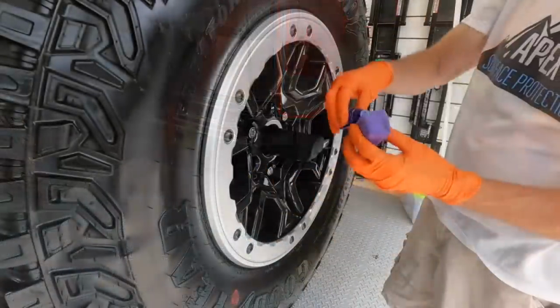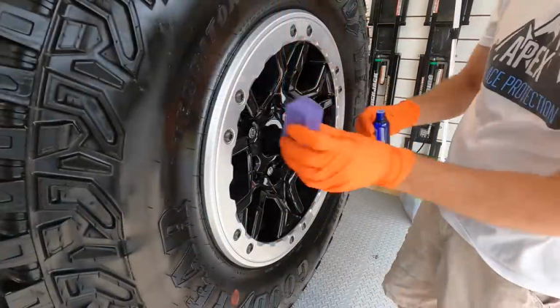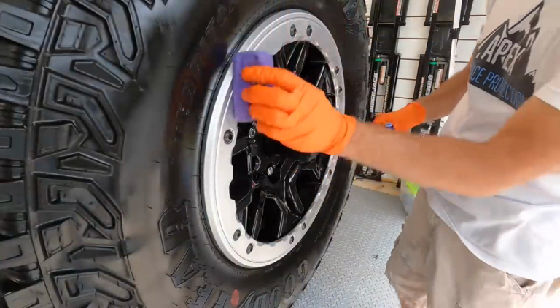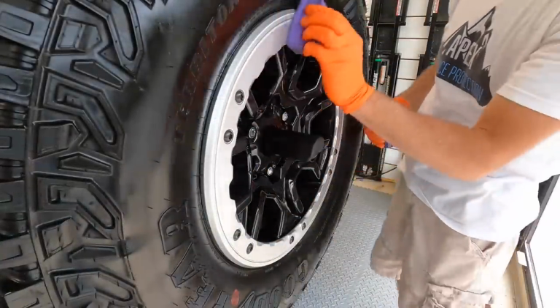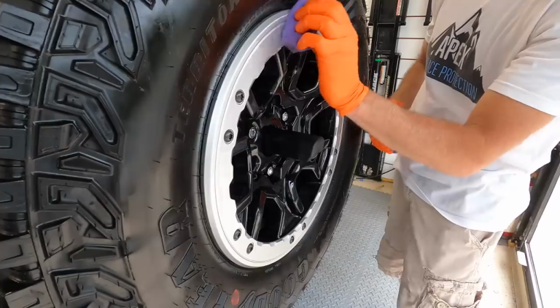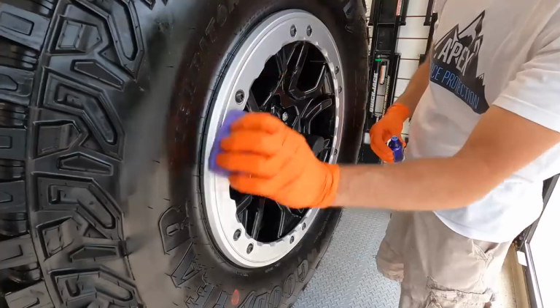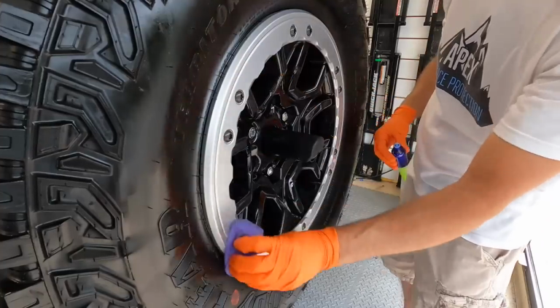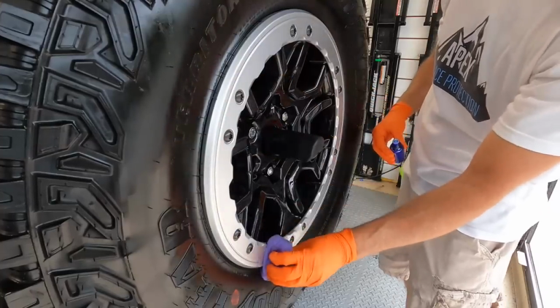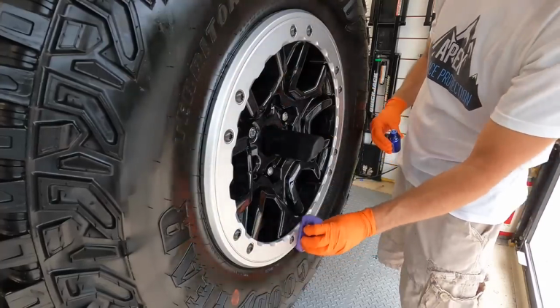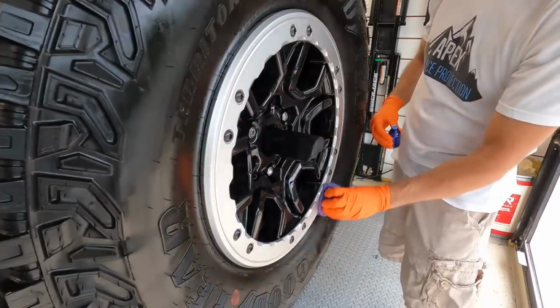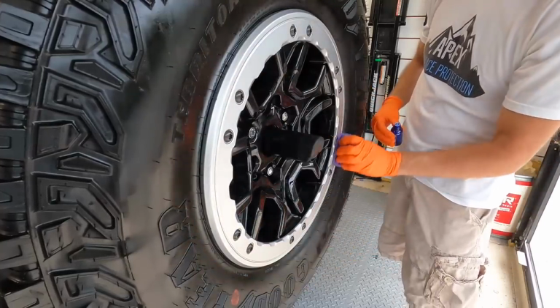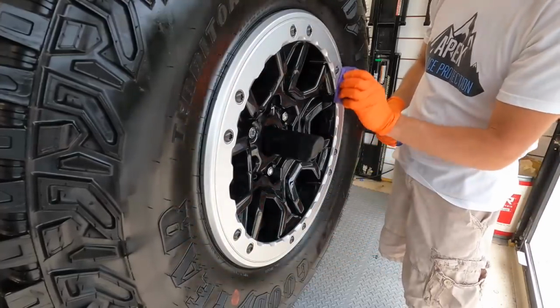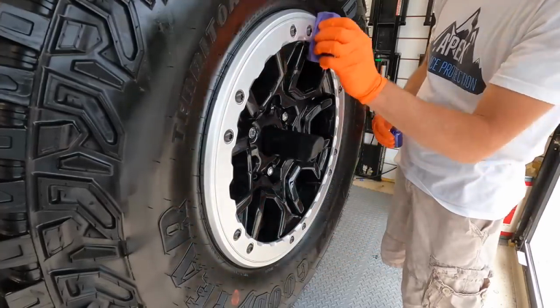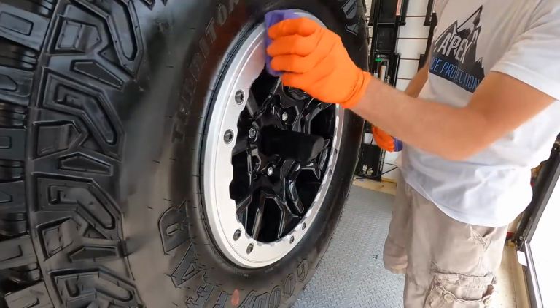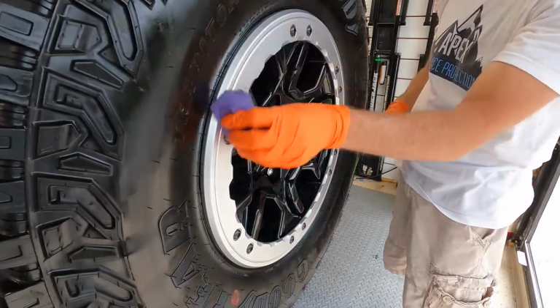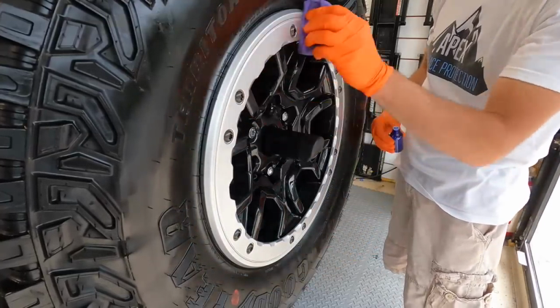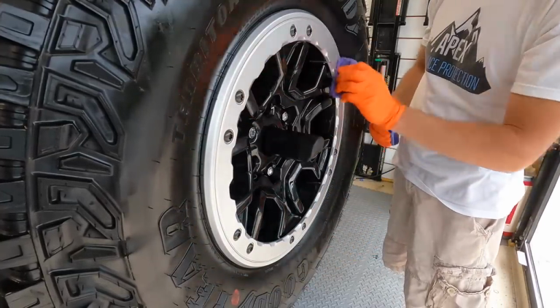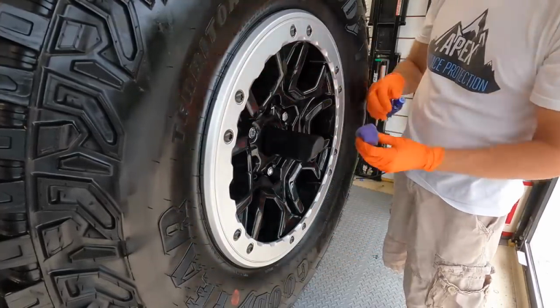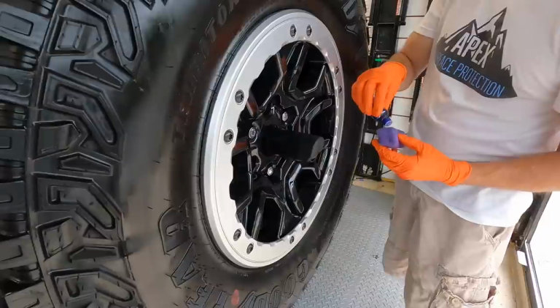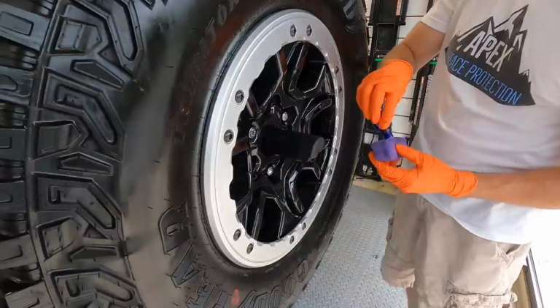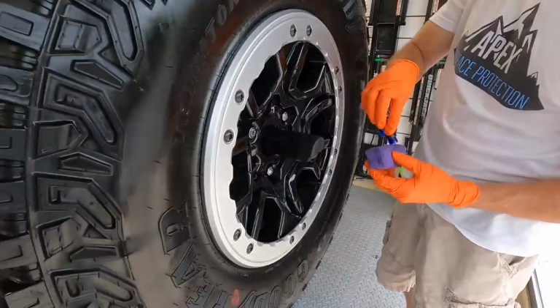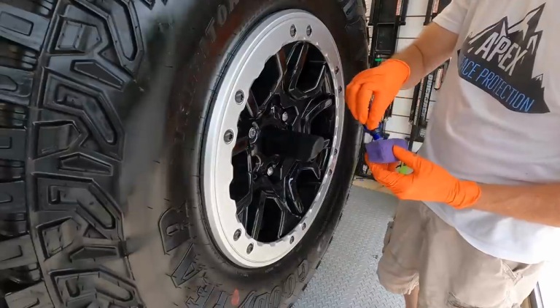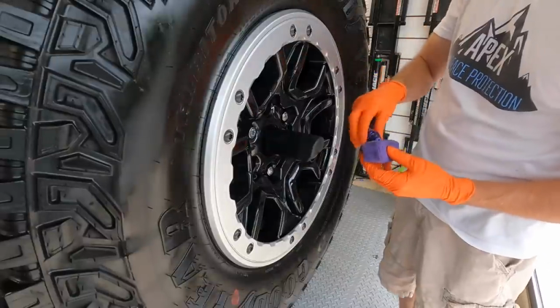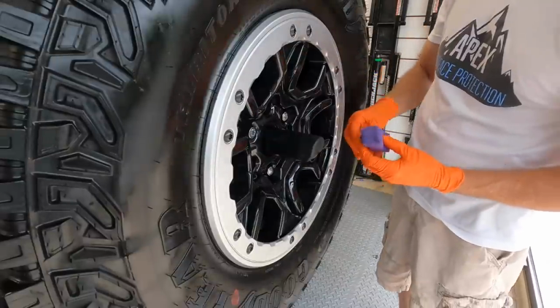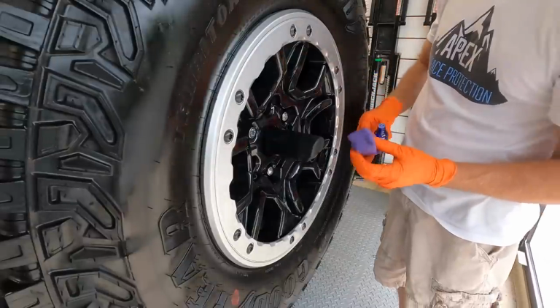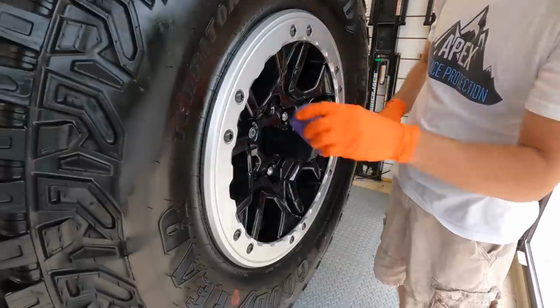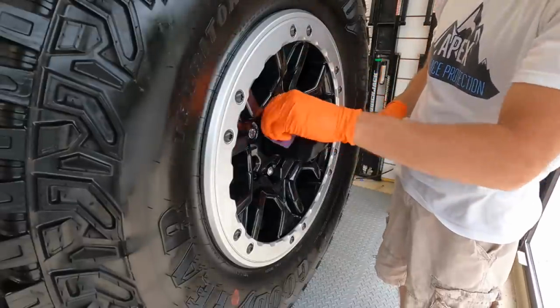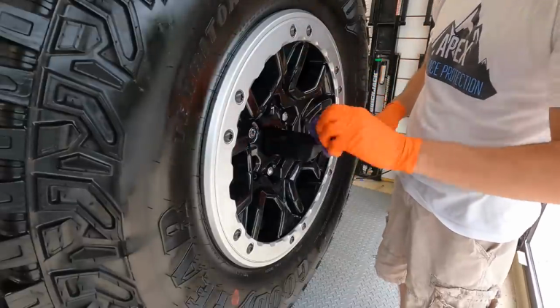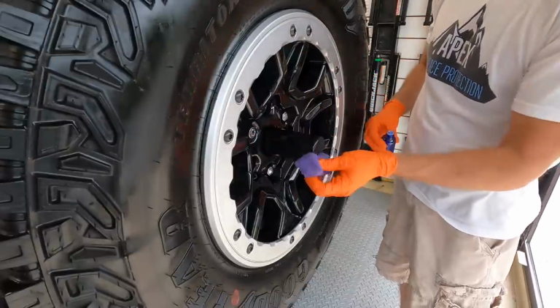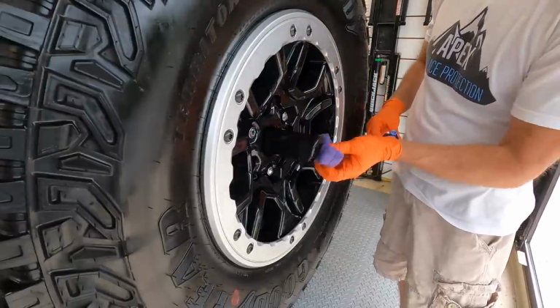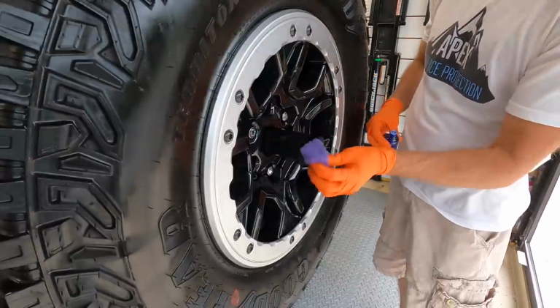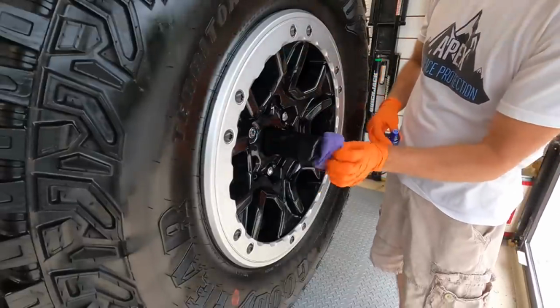Of course, wheels. In this case all five of them, including the spare. Wheels, wheel wells, and calipers — protect and coat them all.